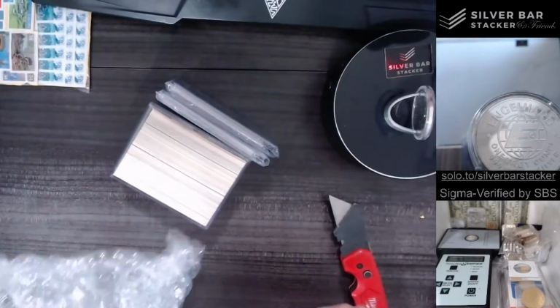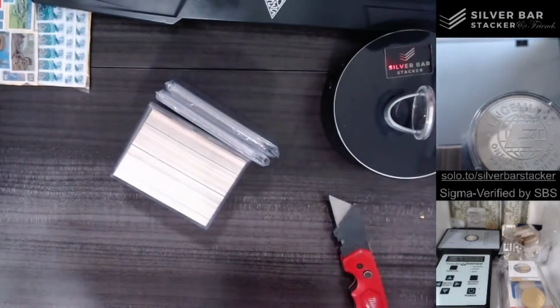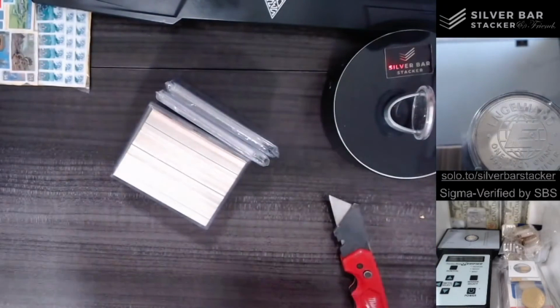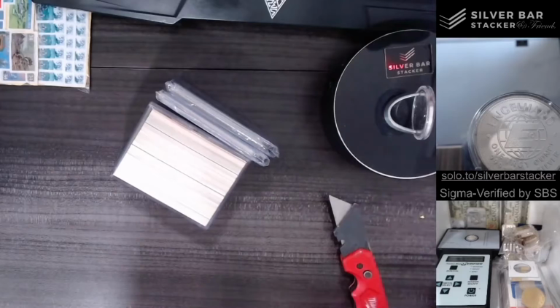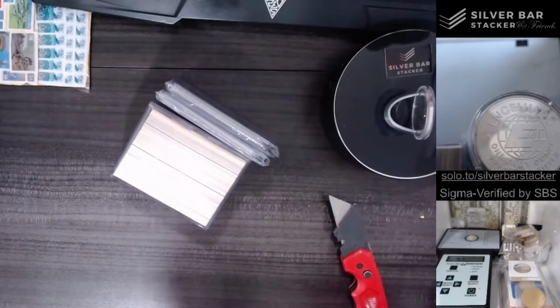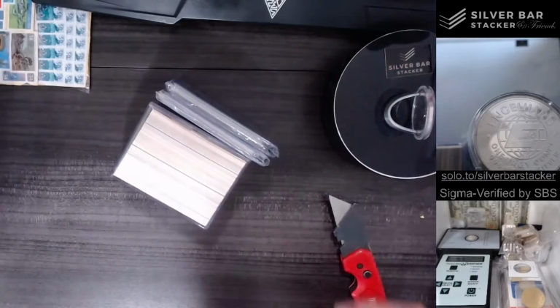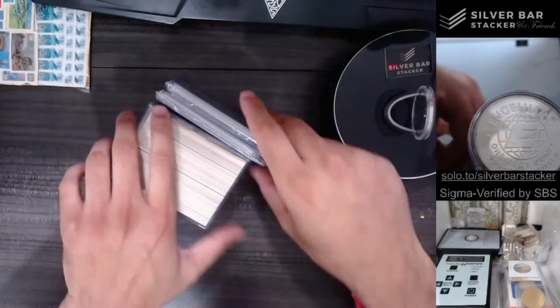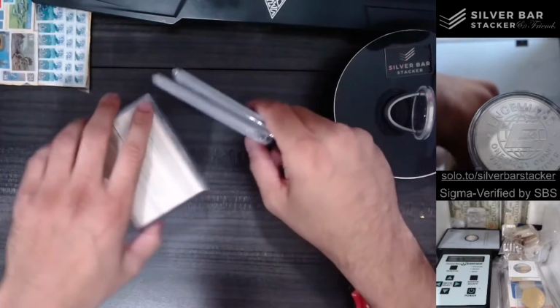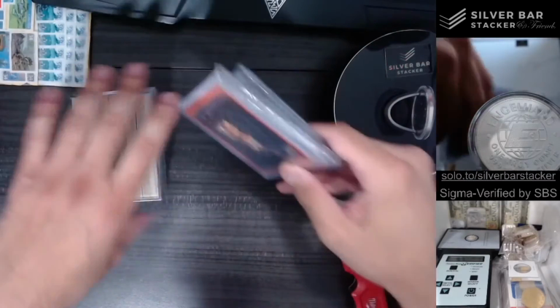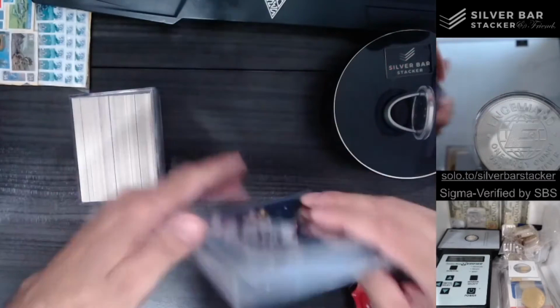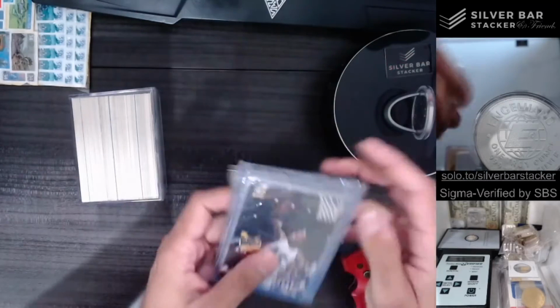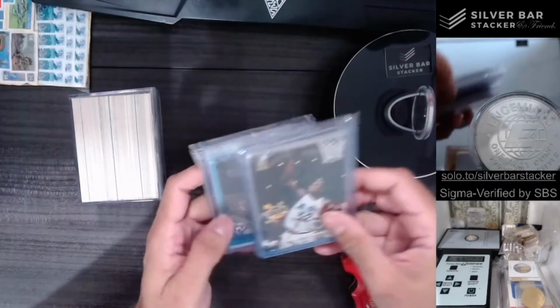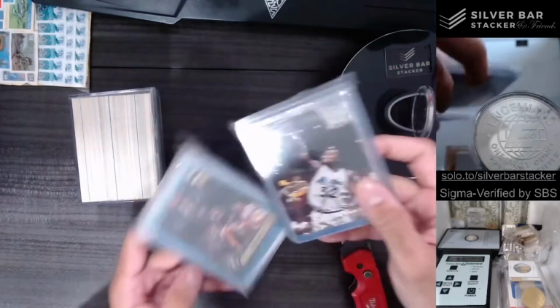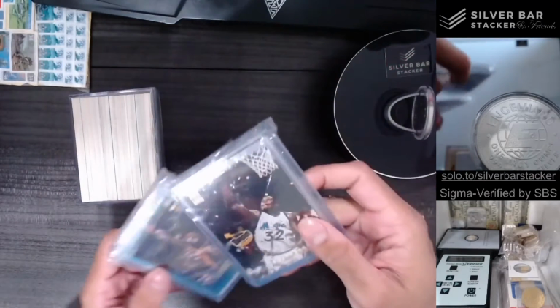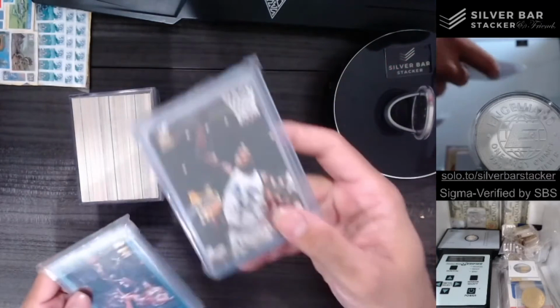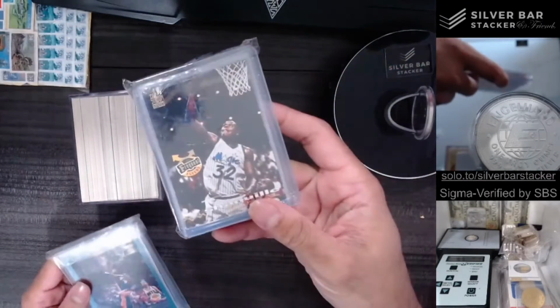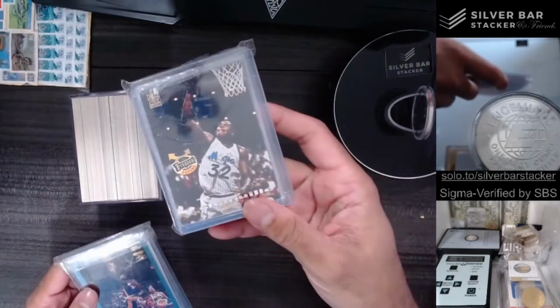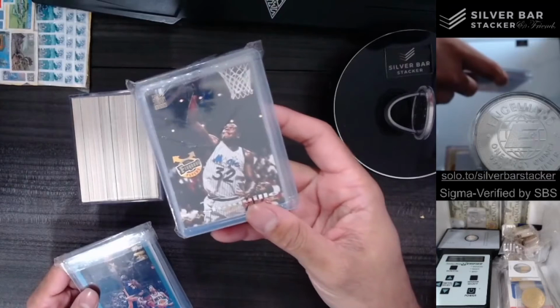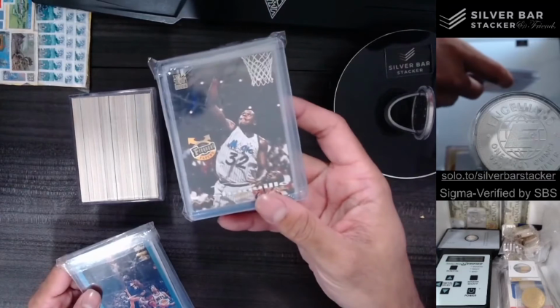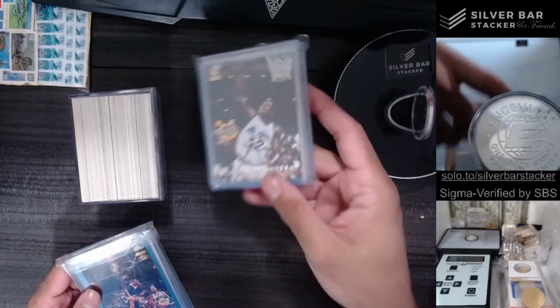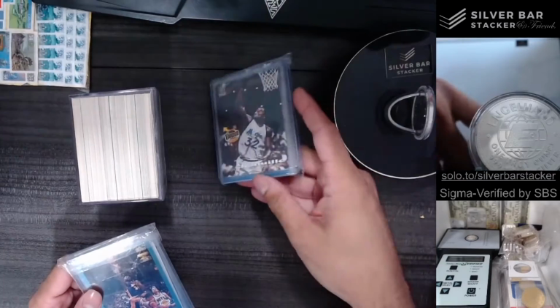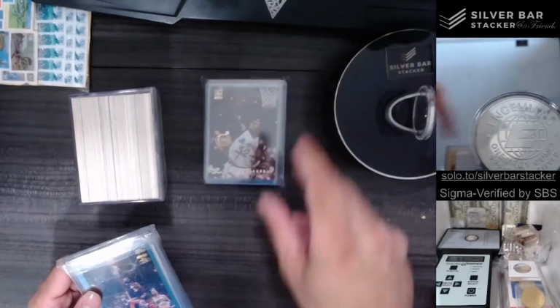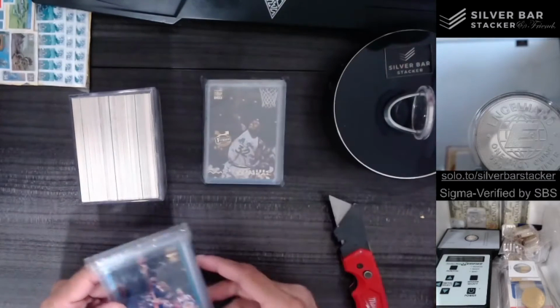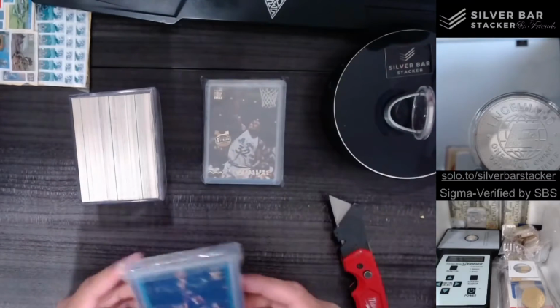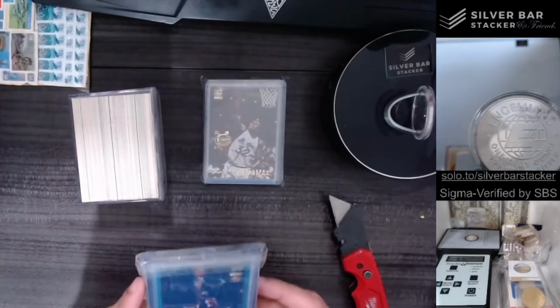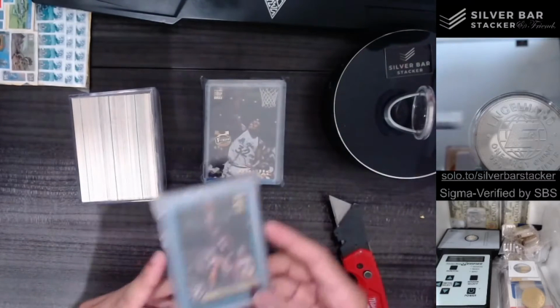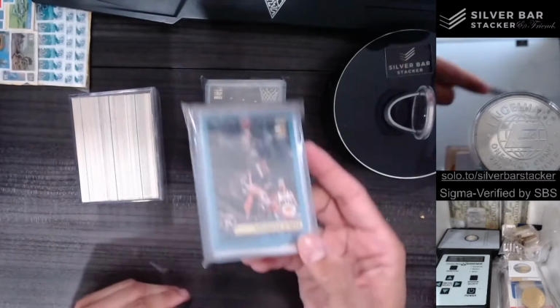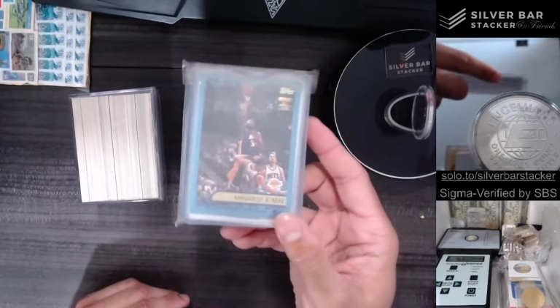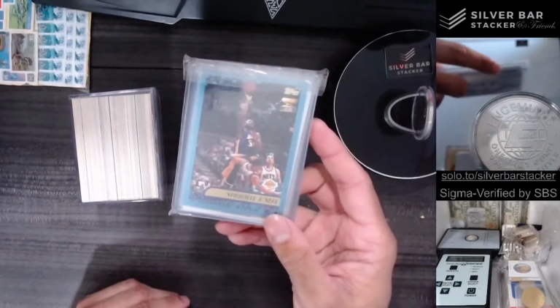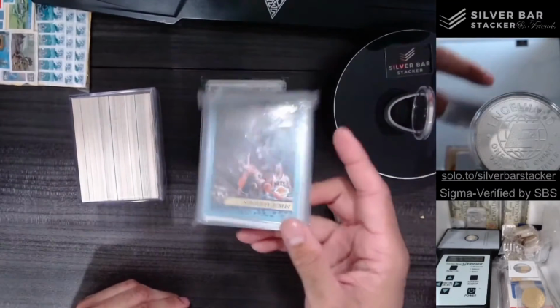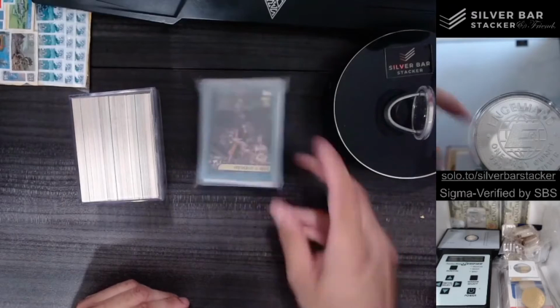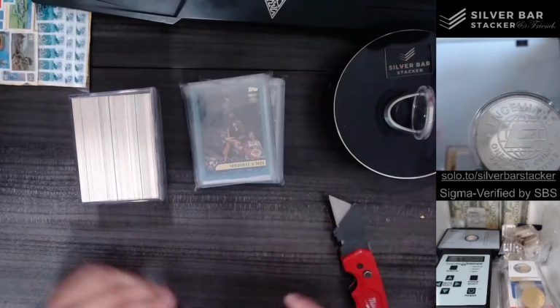I guess you could call me sports card stacker now. We got Shaqs for my Shaq stack packs — Shaq stack packs. We got more Shaqs for my Shaq stack packs.